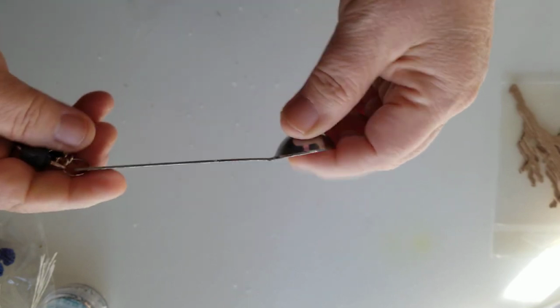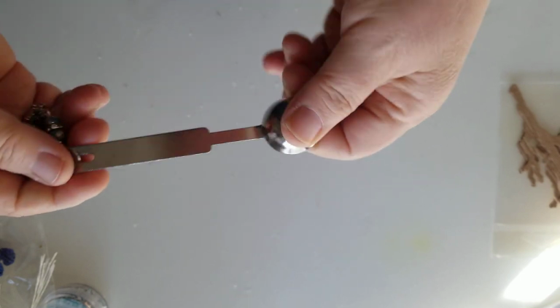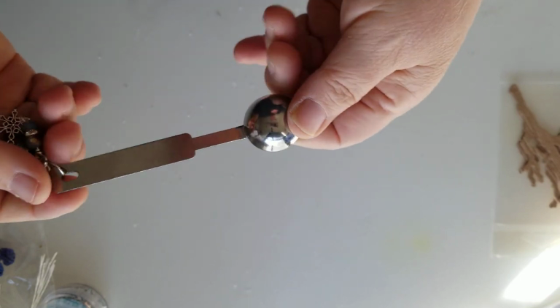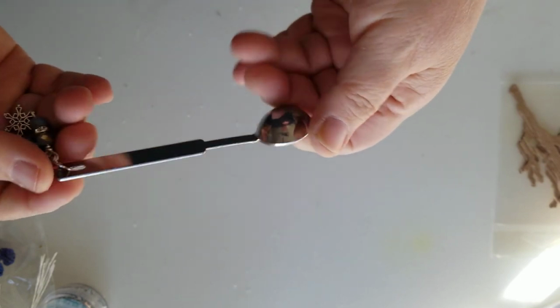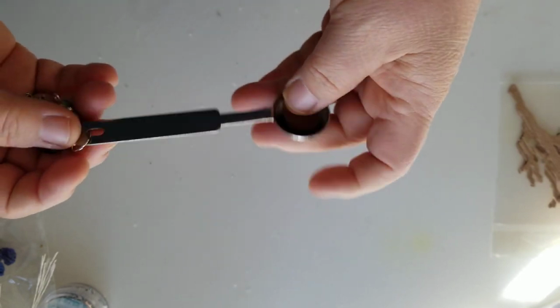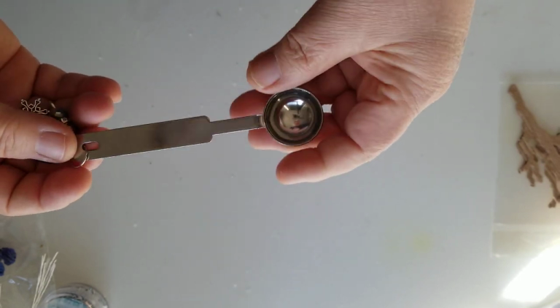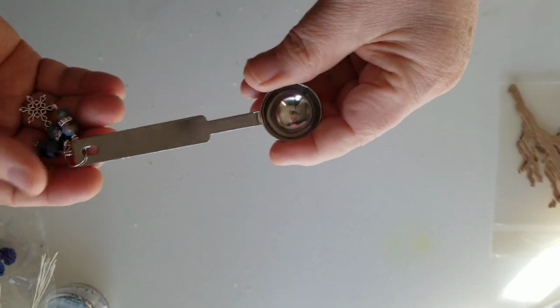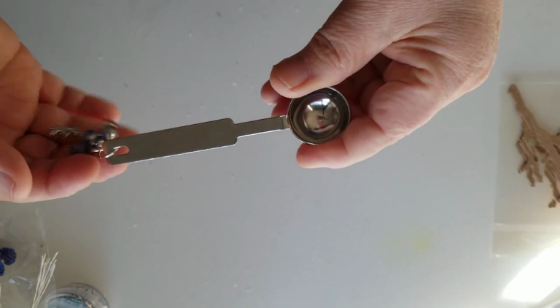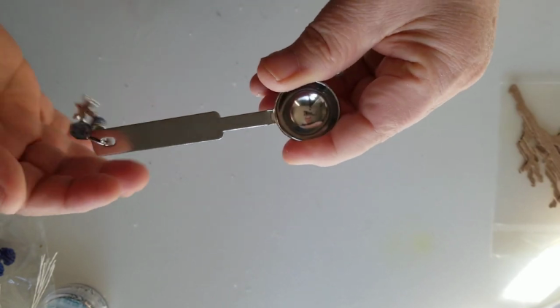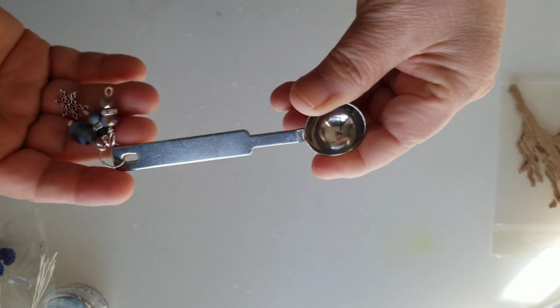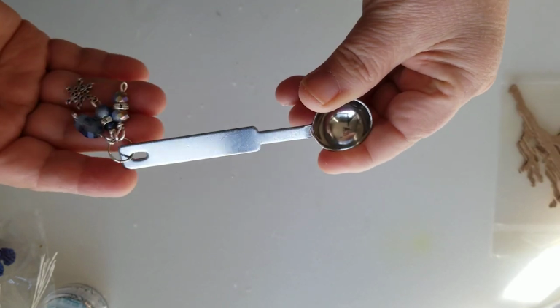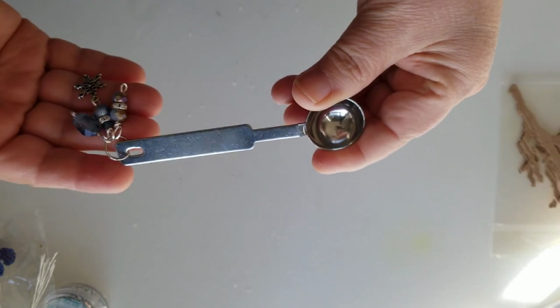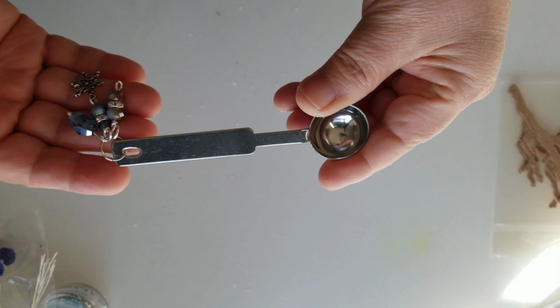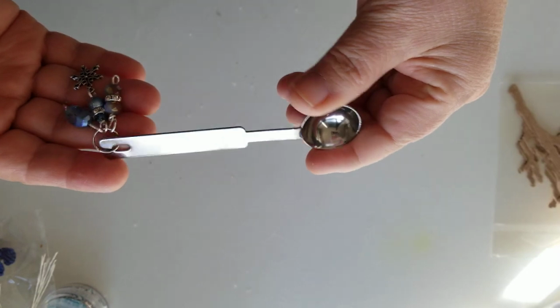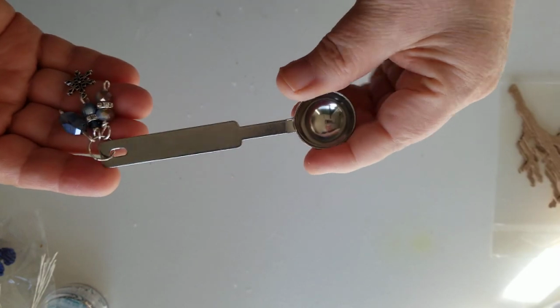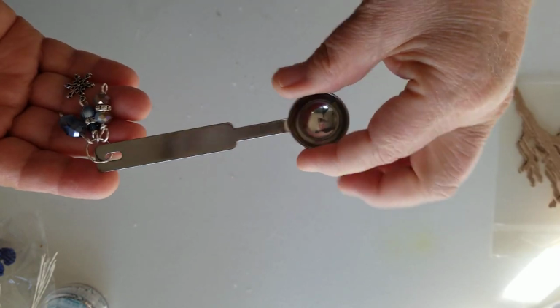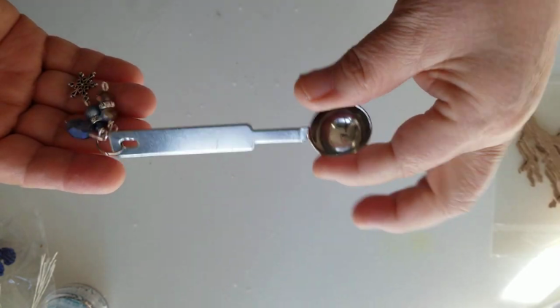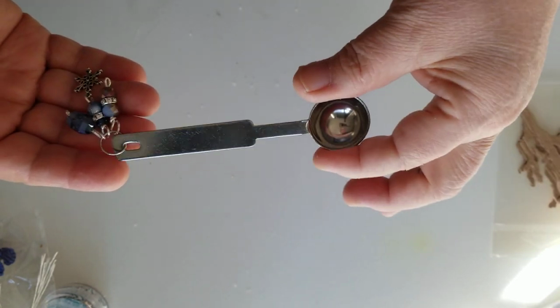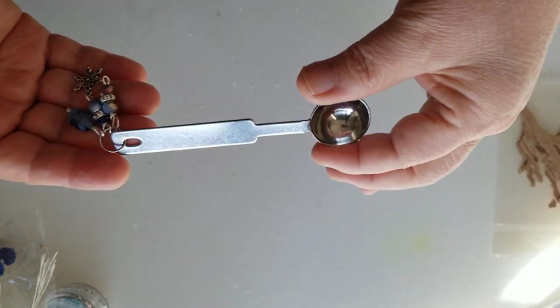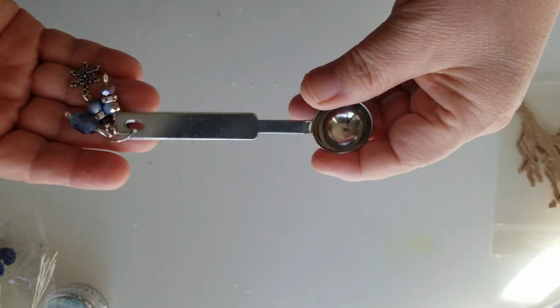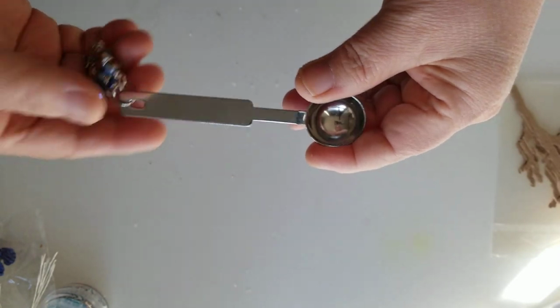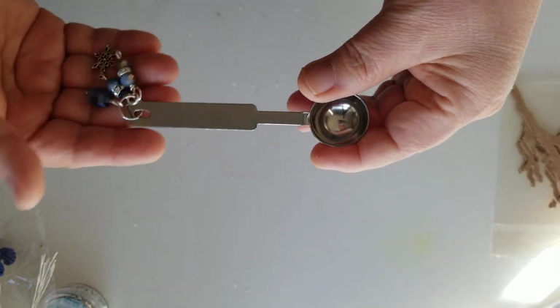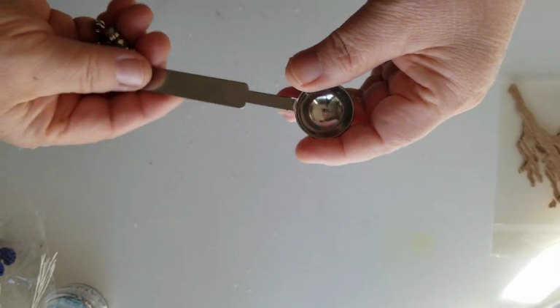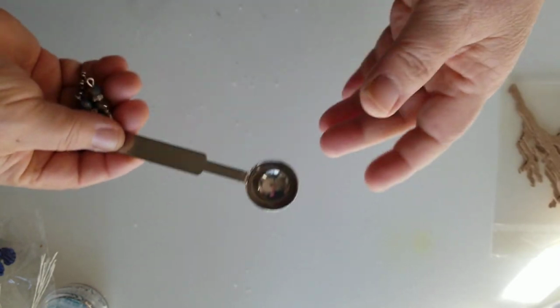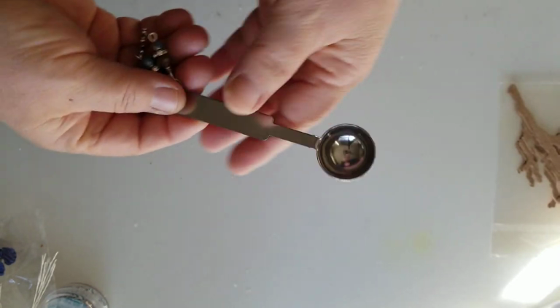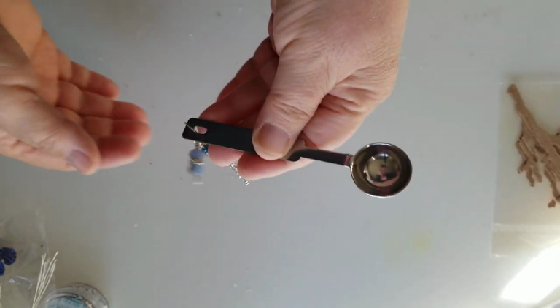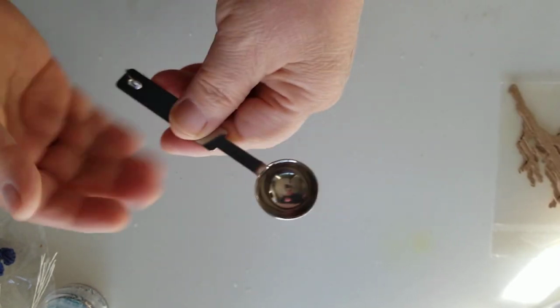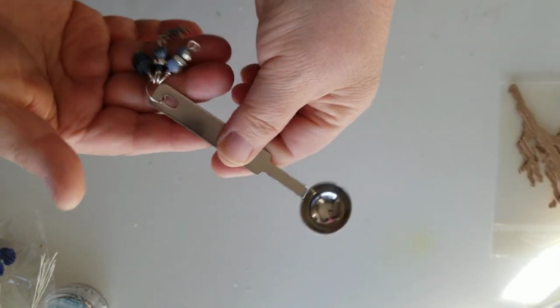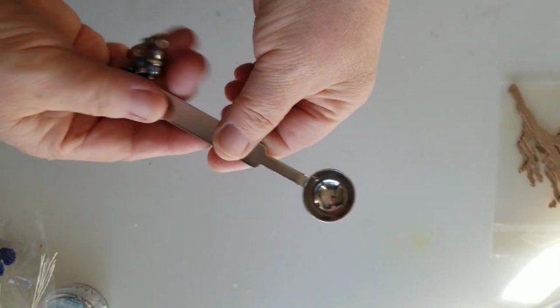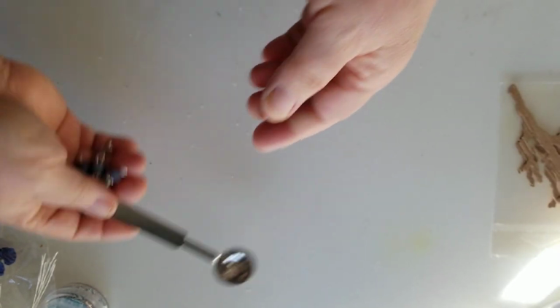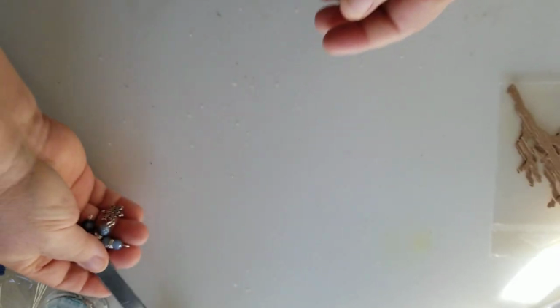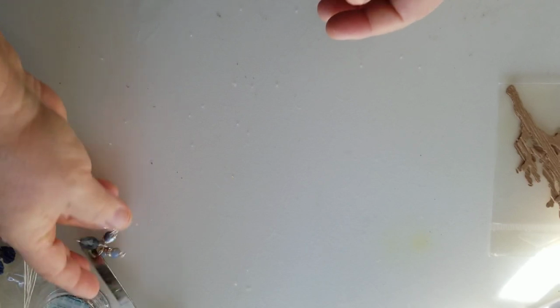This was just a new spoon I had because every time I would order a seal they would send me the spoon, so I had extras. I just kind of altered this one for her a little bit.